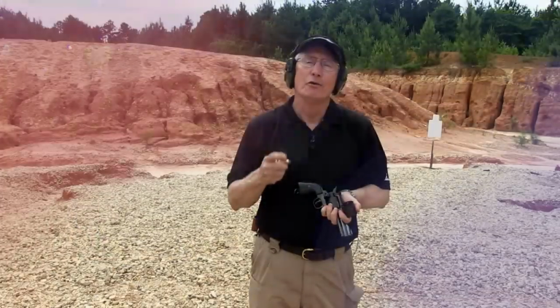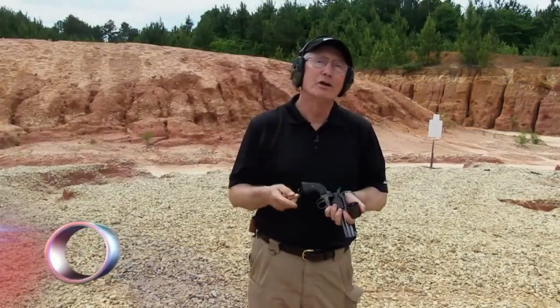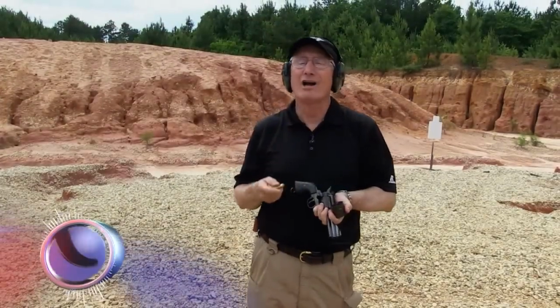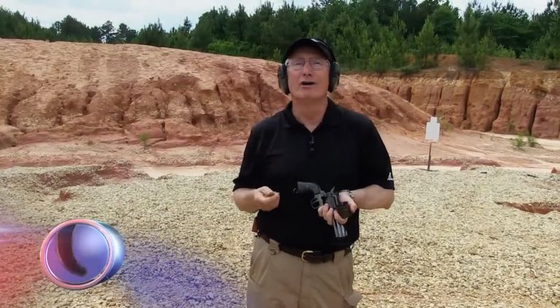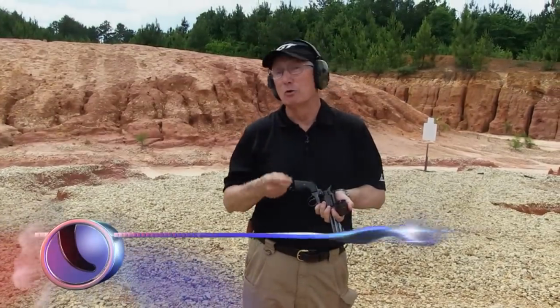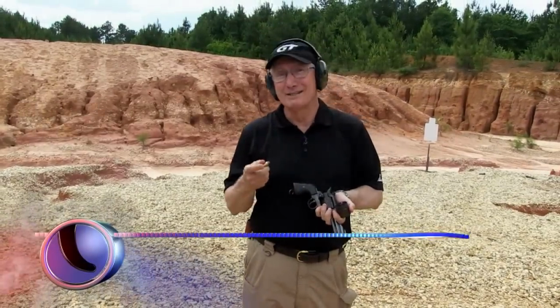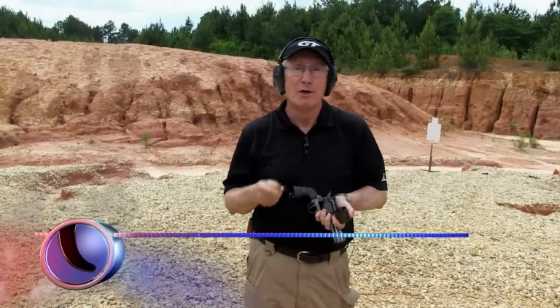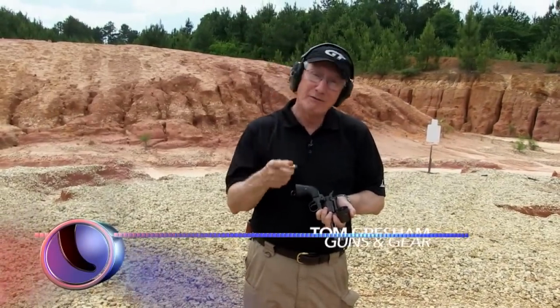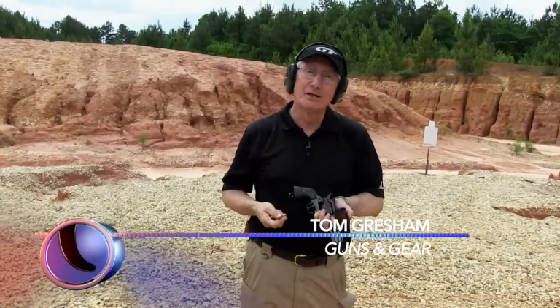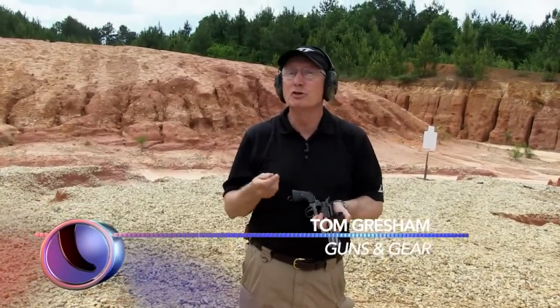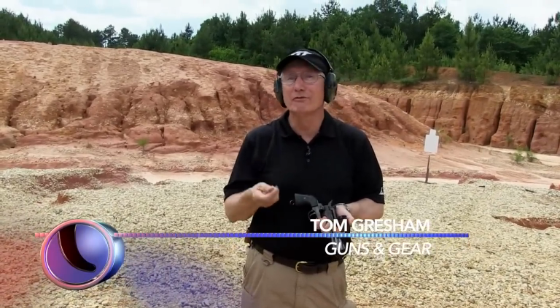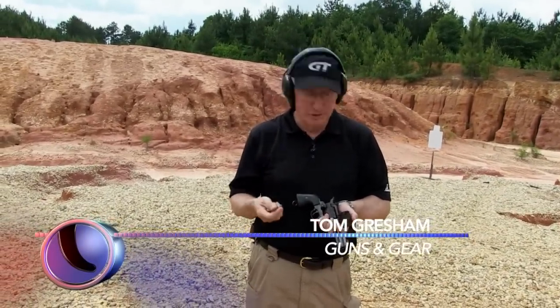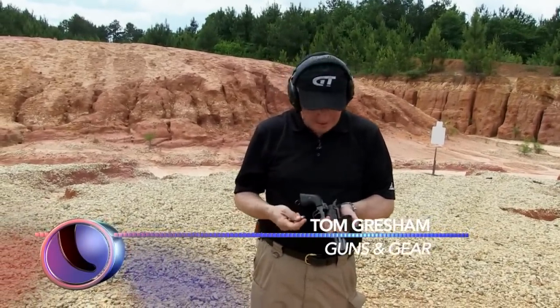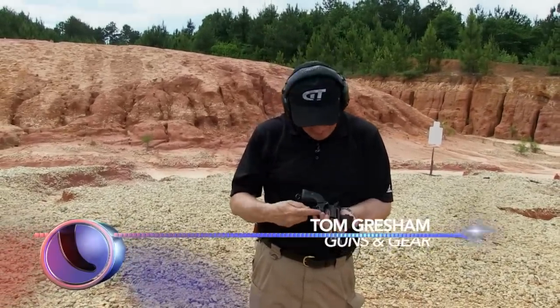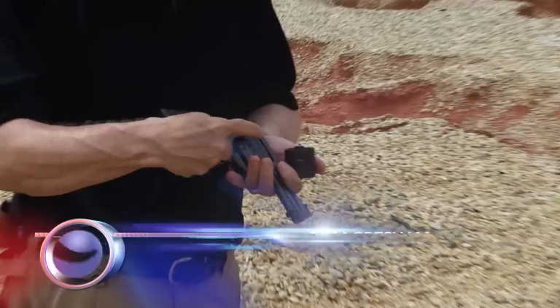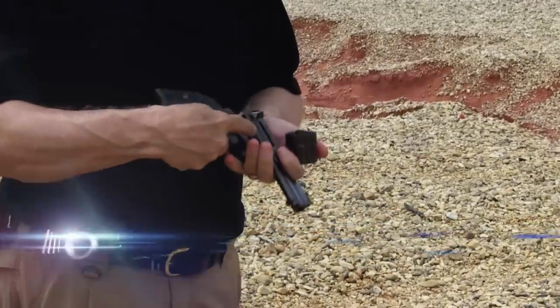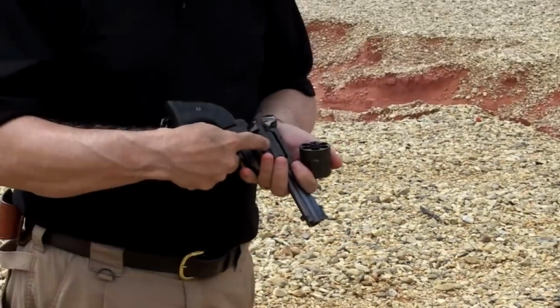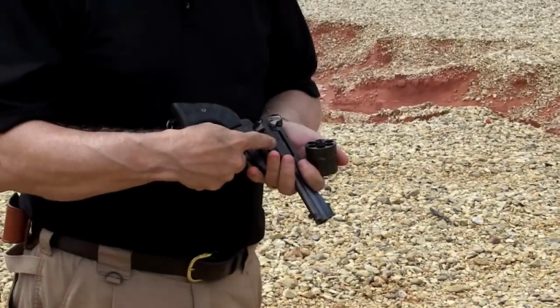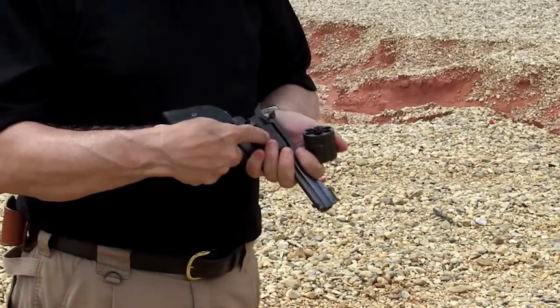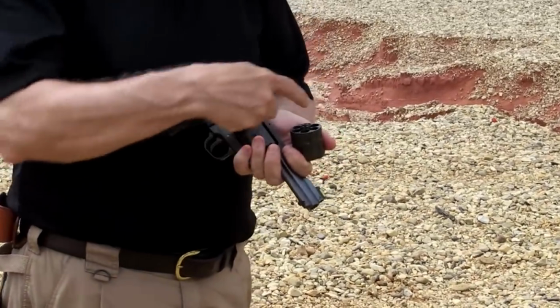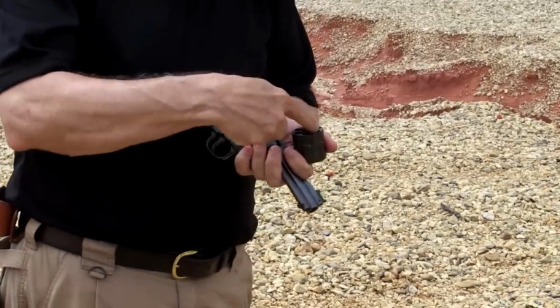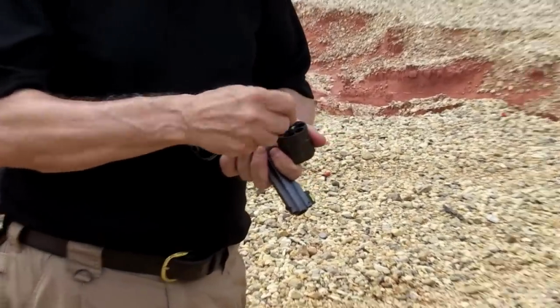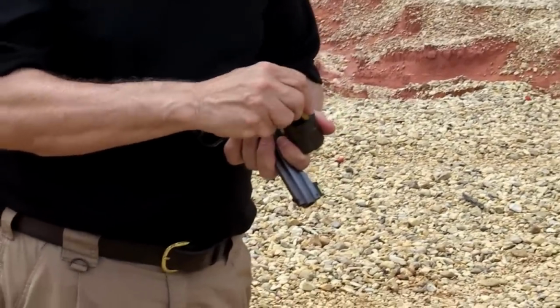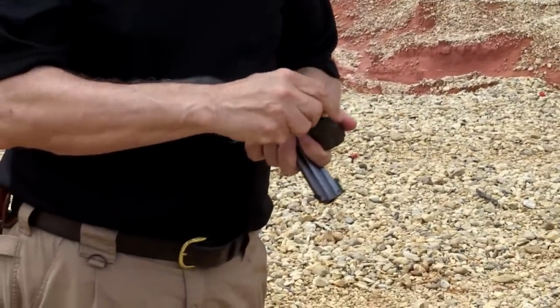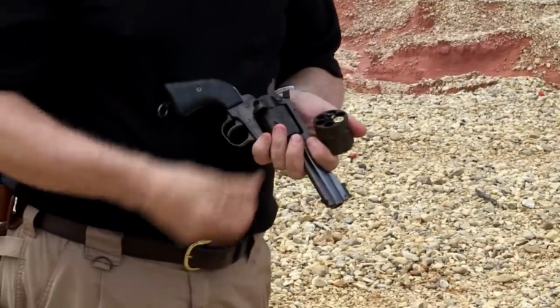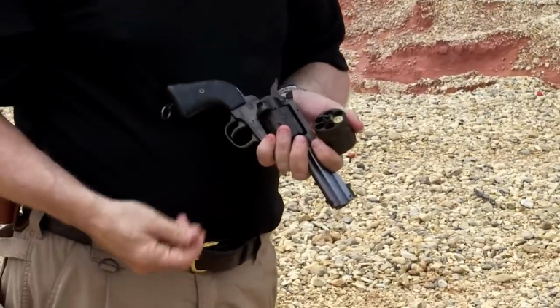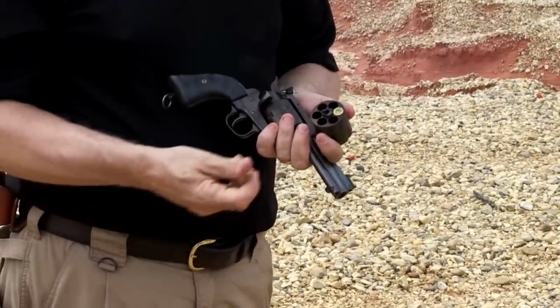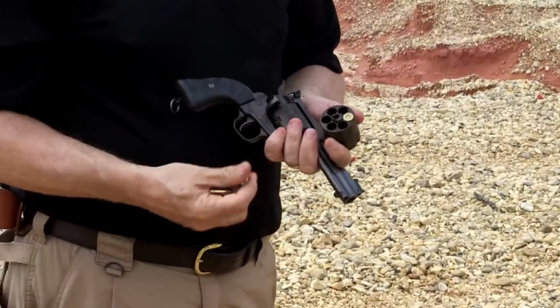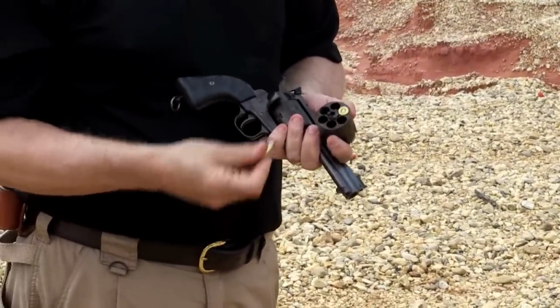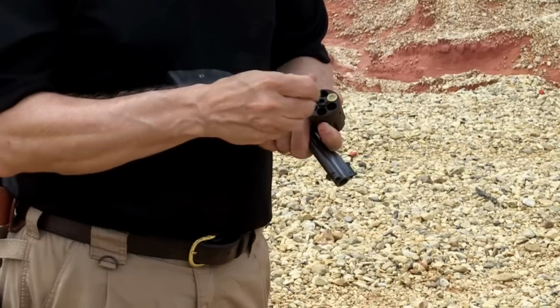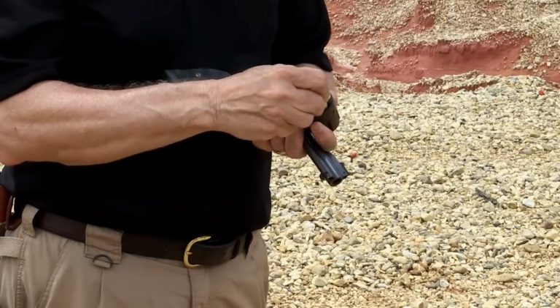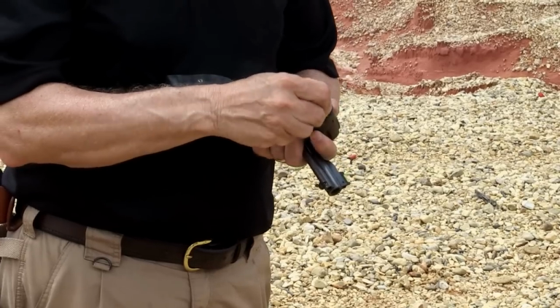The Ruger Blackhawk Convertible — great system. Two different cylinders for two different cartridges. Now we have this cartridge for the .45 ACP, and this one is for the .45 Colt. Slip the Colt in there, it works just fine, but watch what happens if you put the .45 ACP in there.